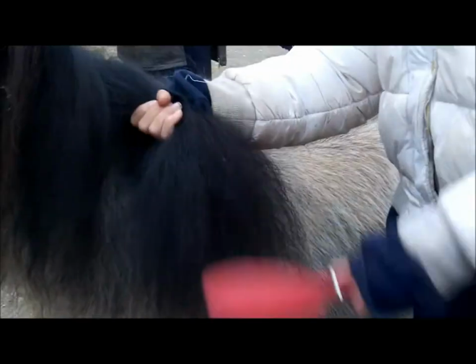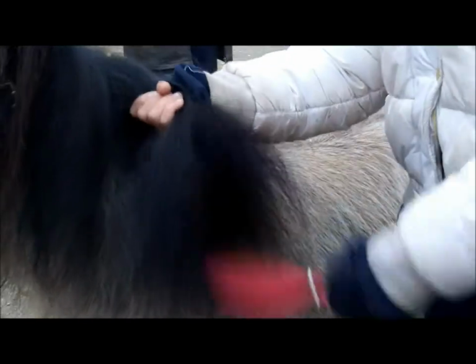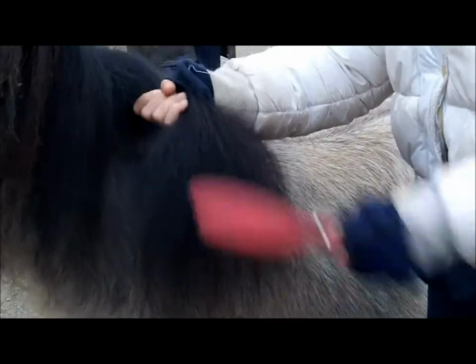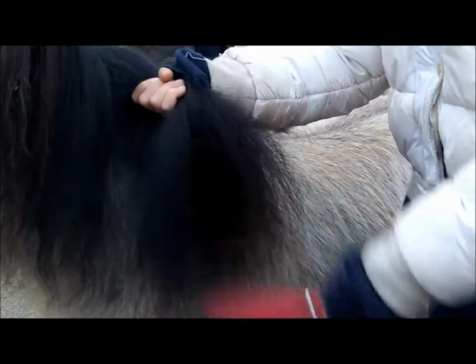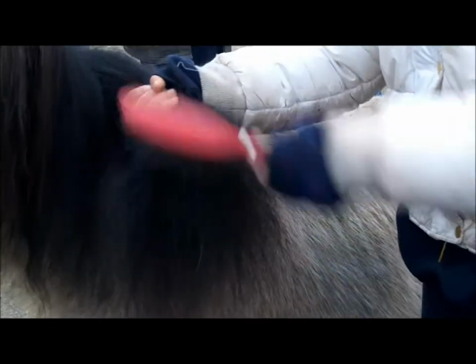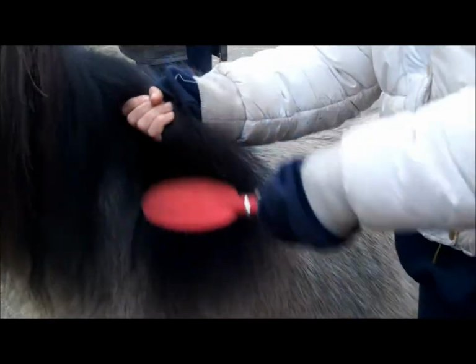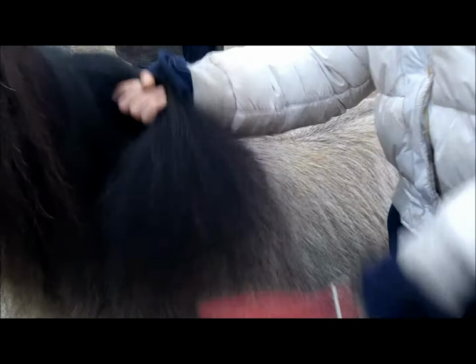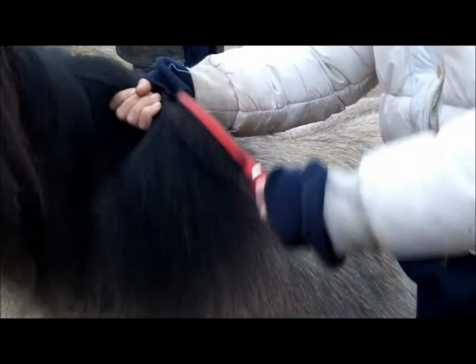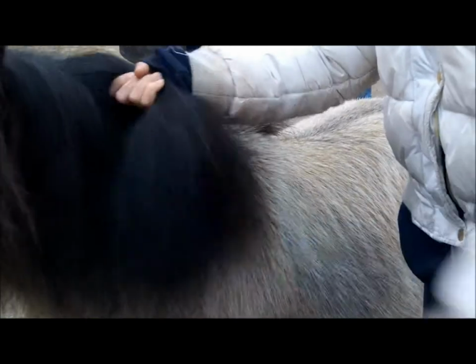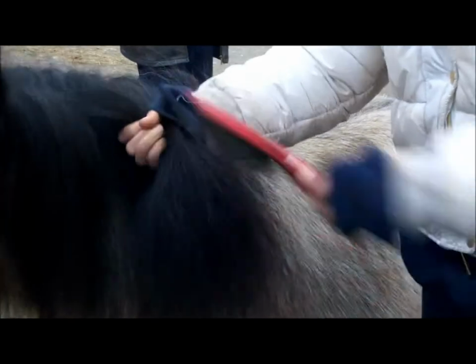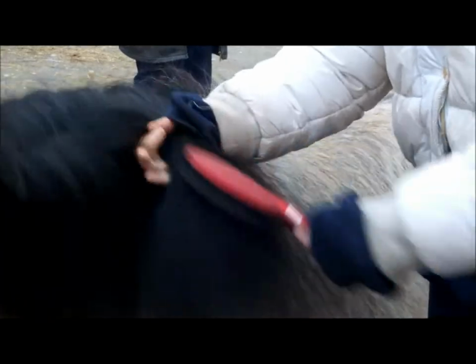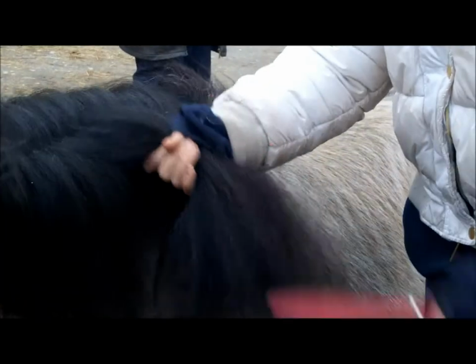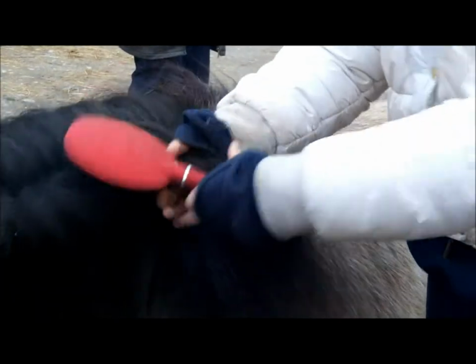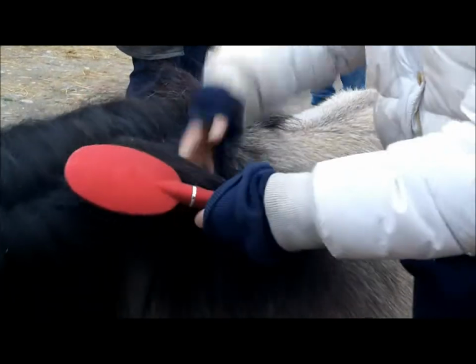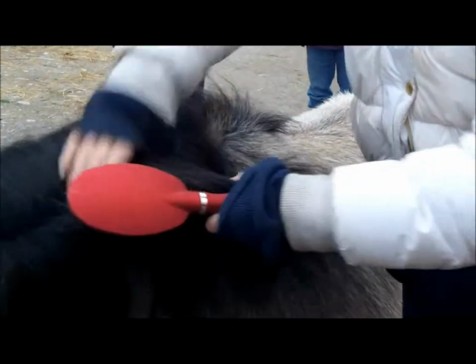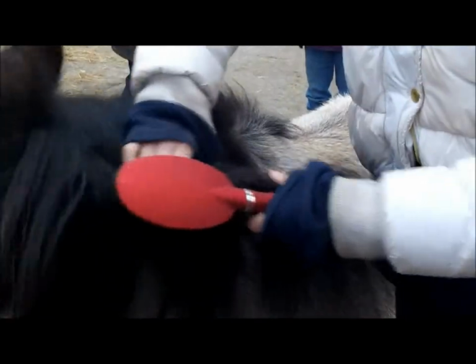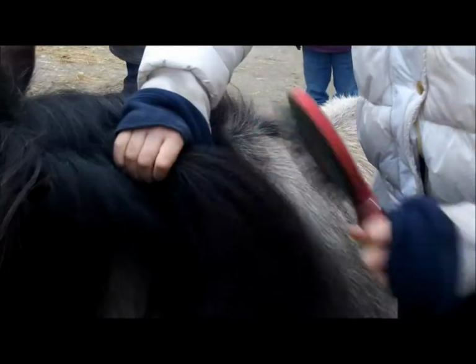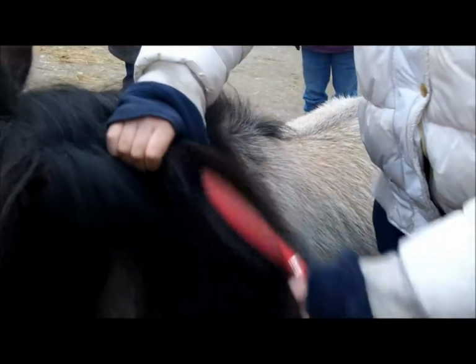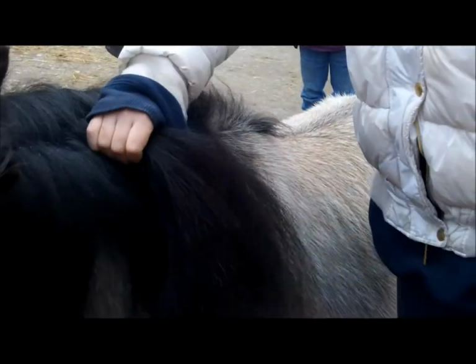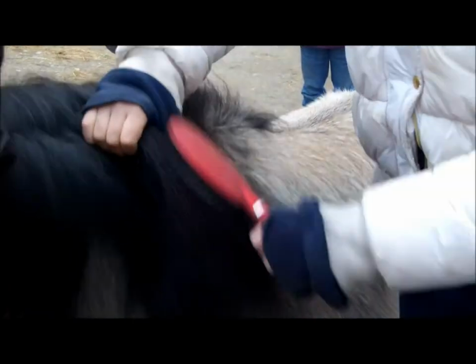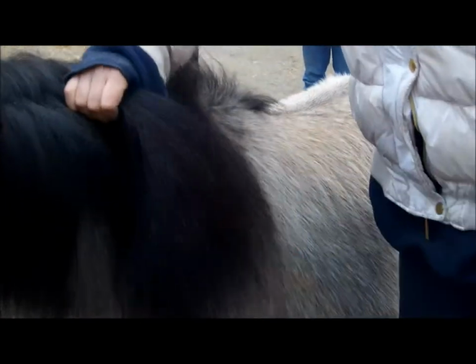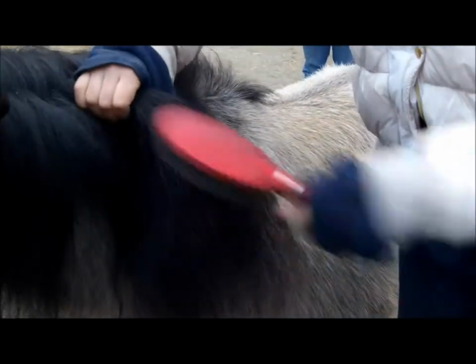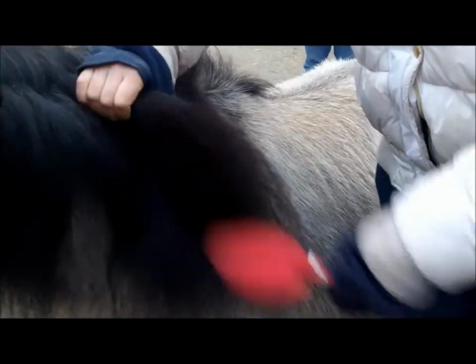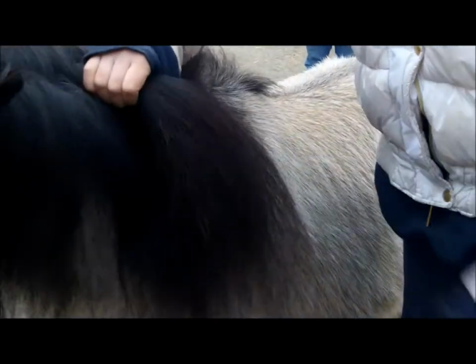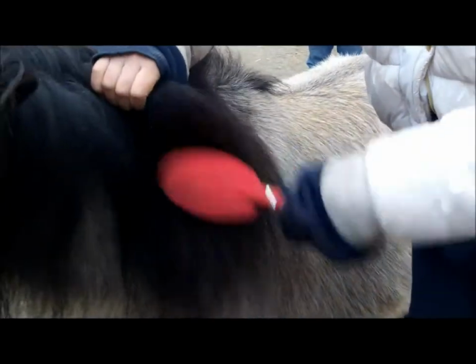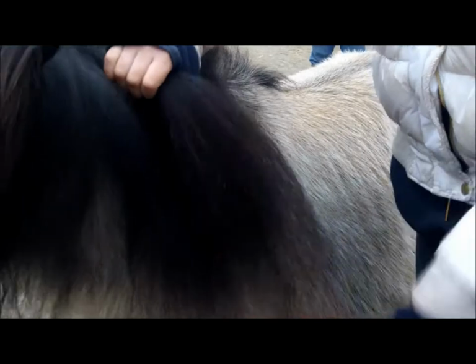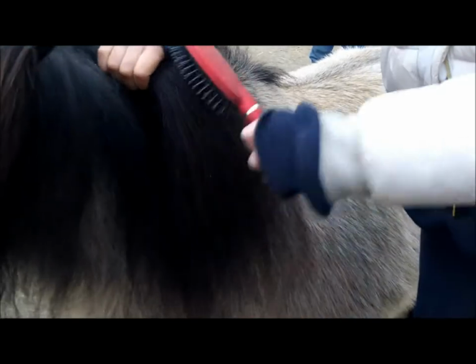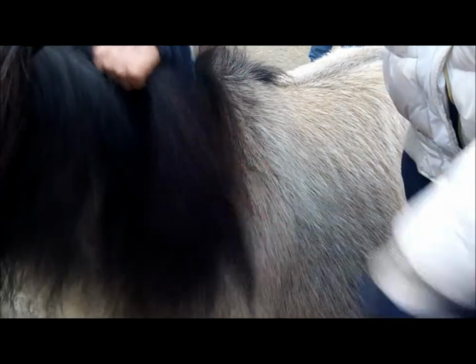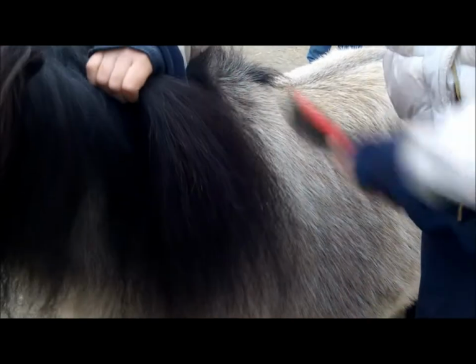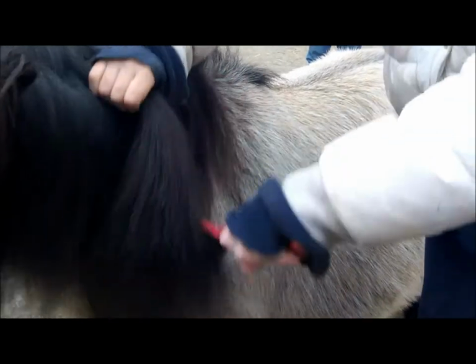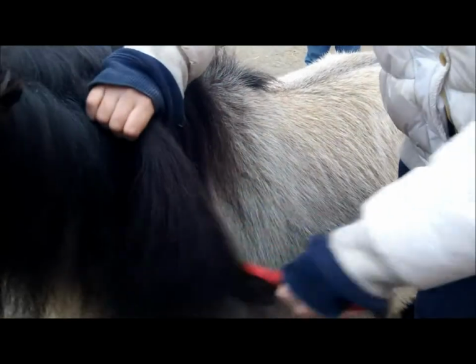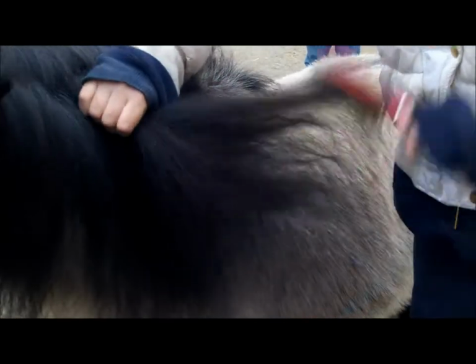For the mane and tail you want to use a hair brush. You want to start from the bottom and work your way up while adding pressure to the top so you don't pull out the hair.